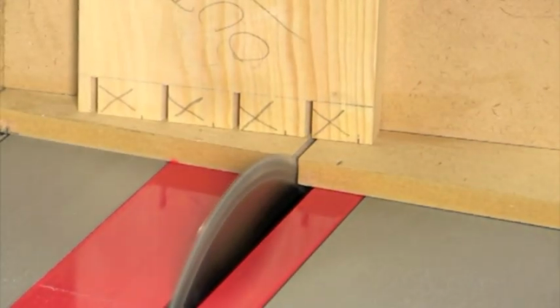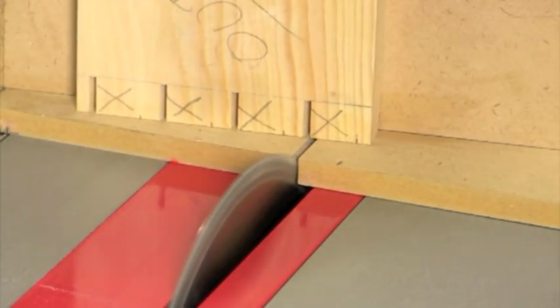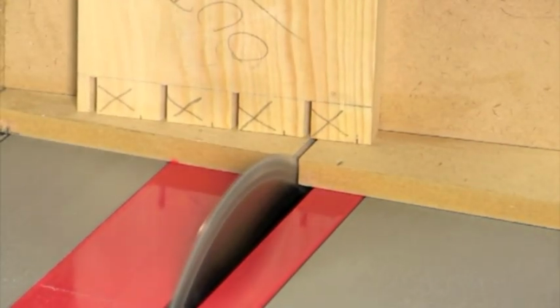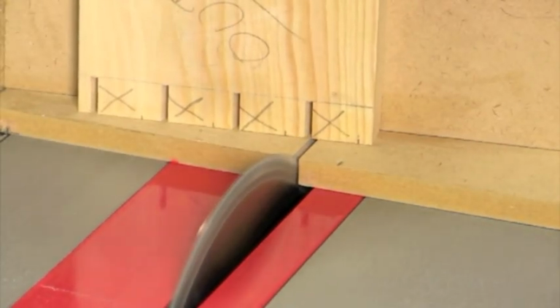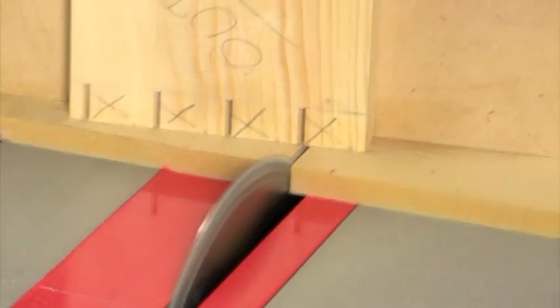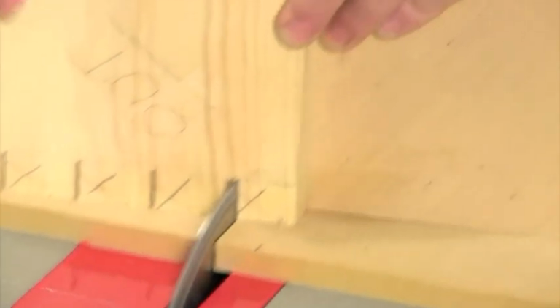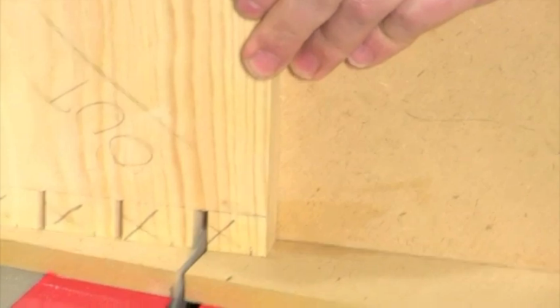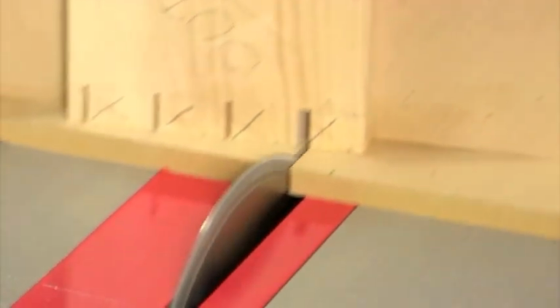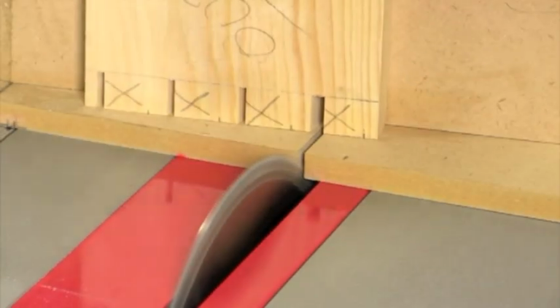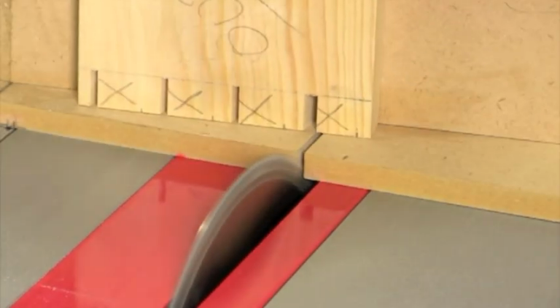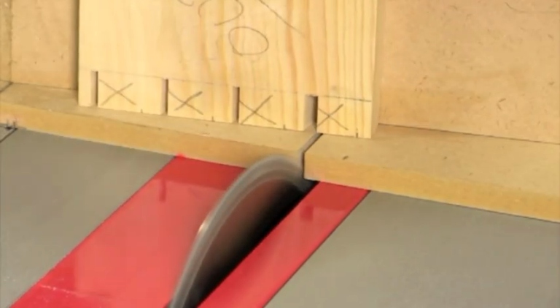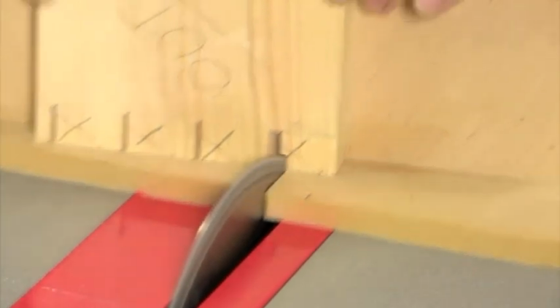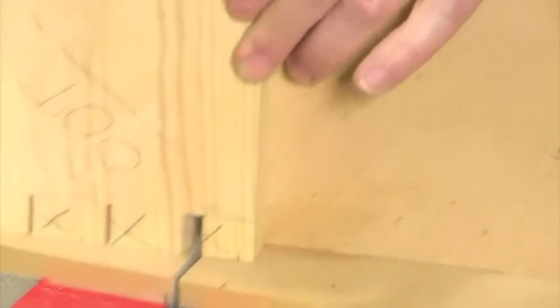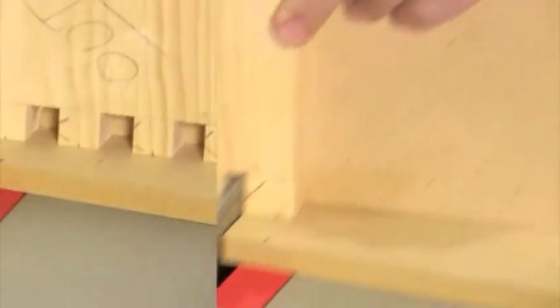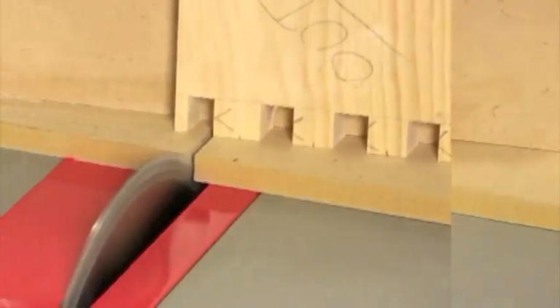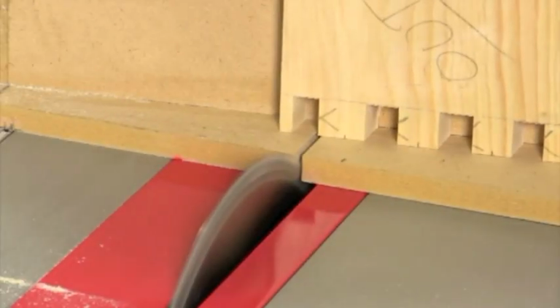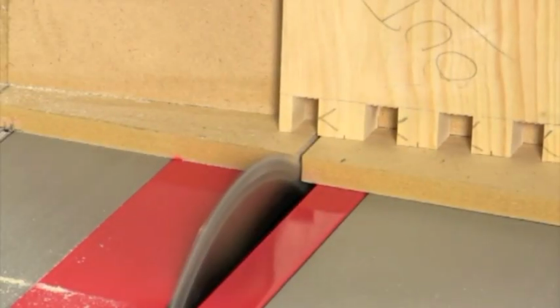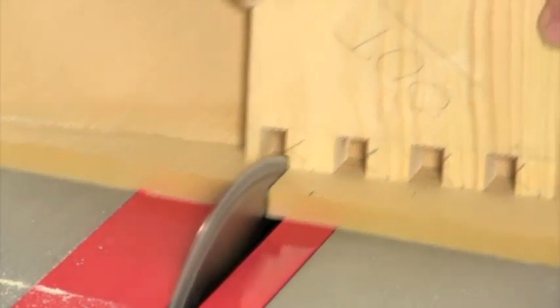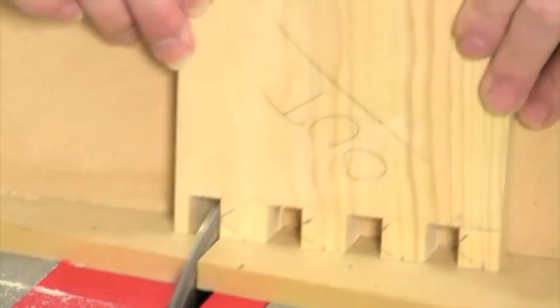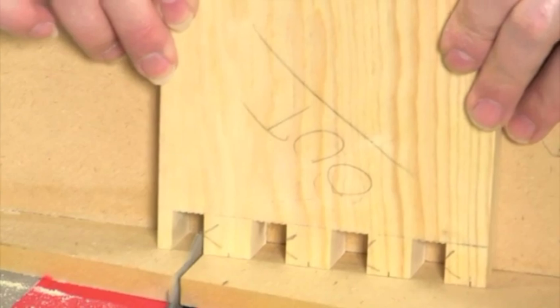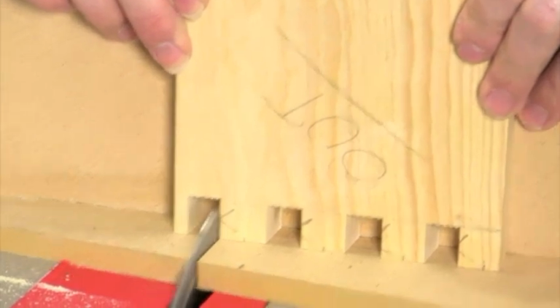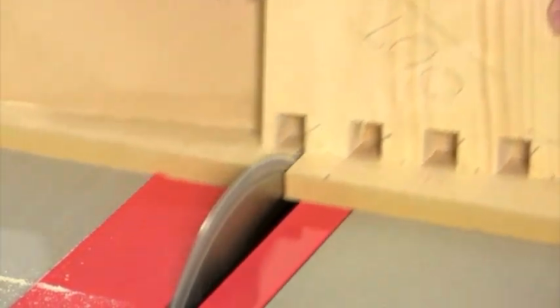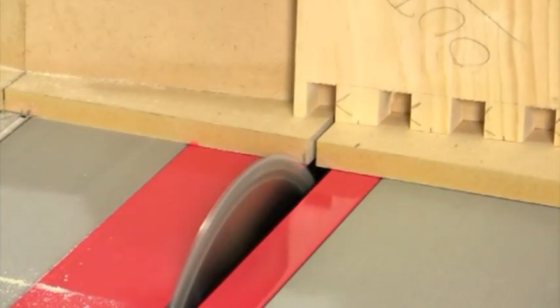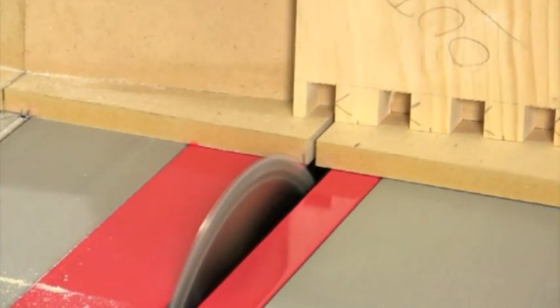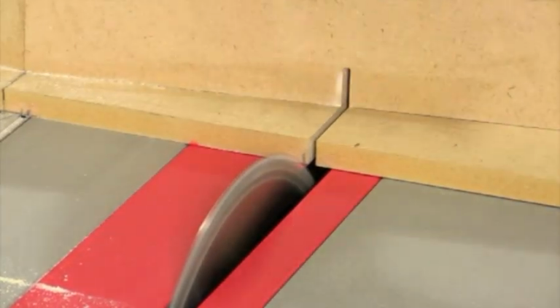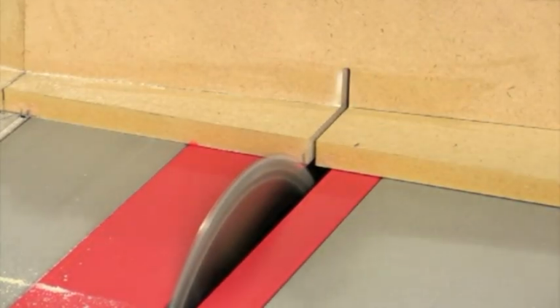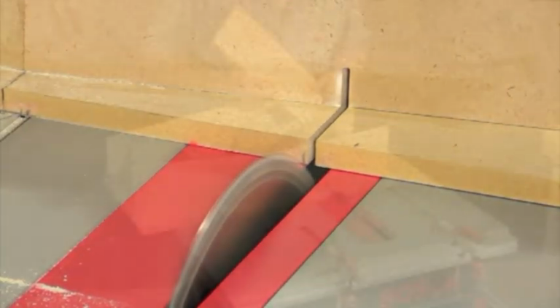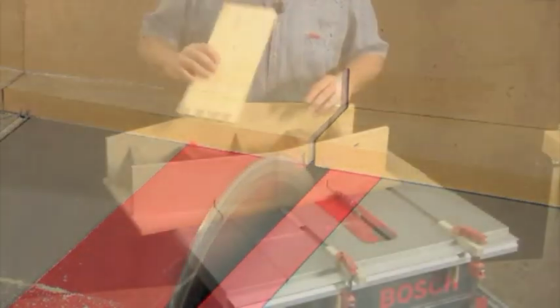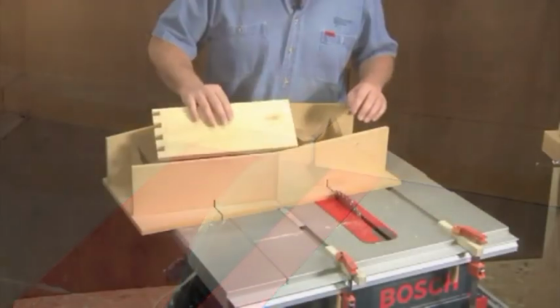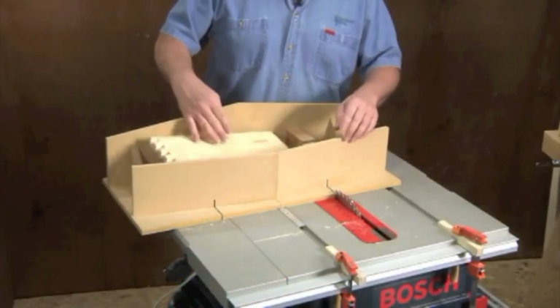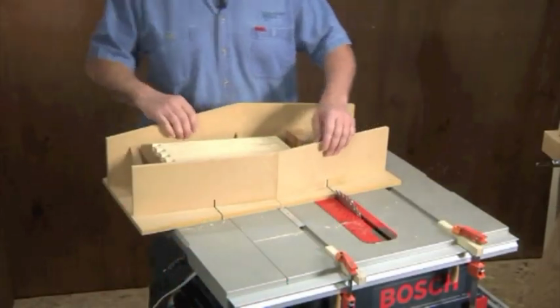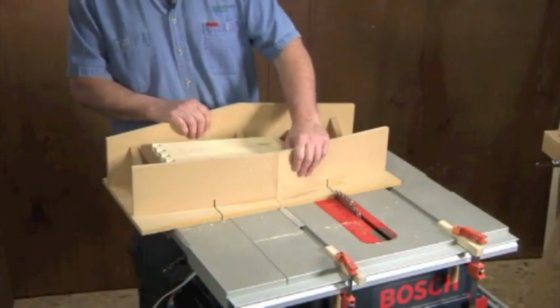After completing the last right-hand pin cut on the board, slide the board over slightly and start removing waste, taking a series of cuts until you reach about the center of each pin. Repeat this process along the length of the board.